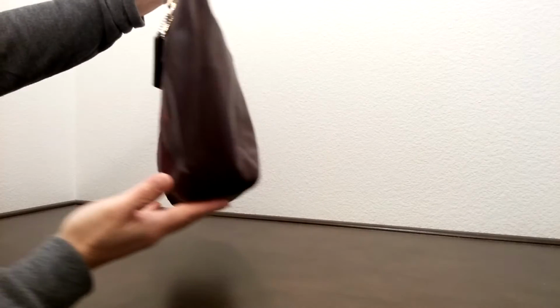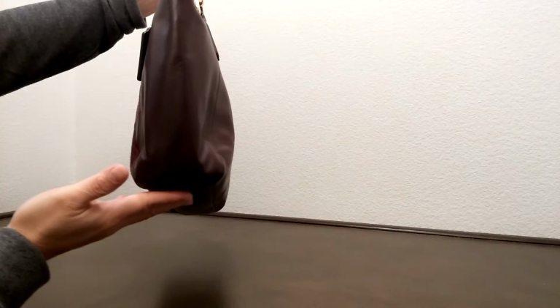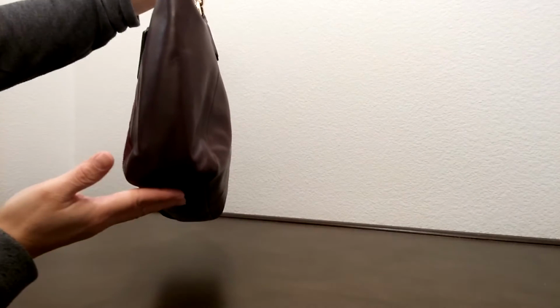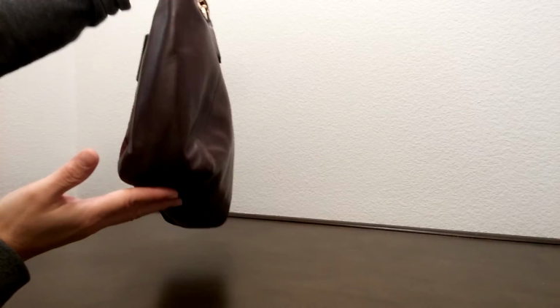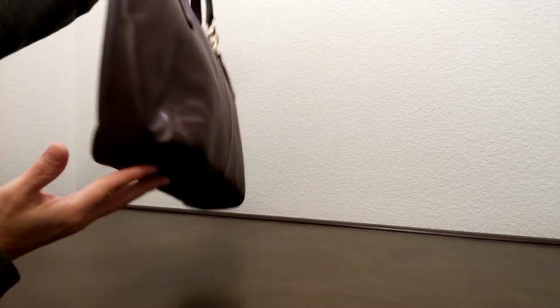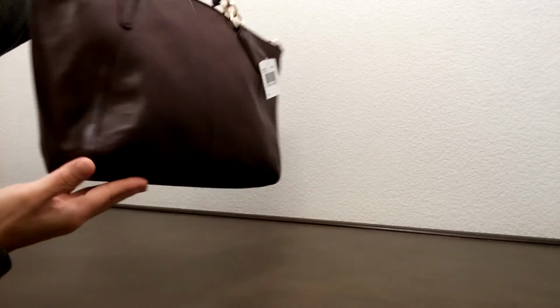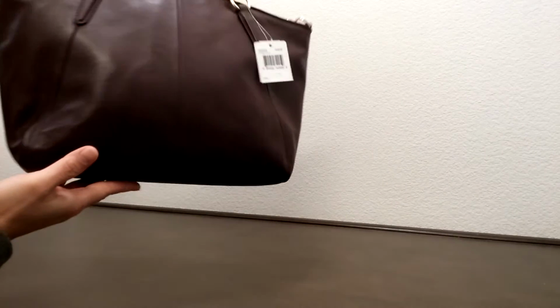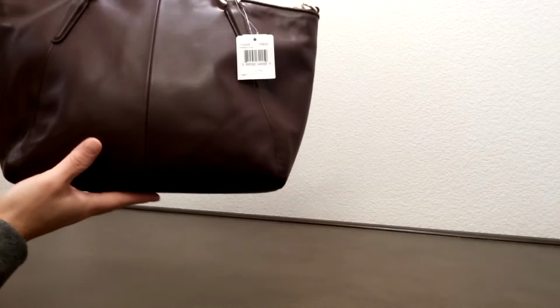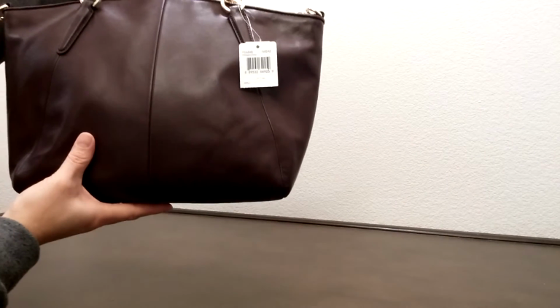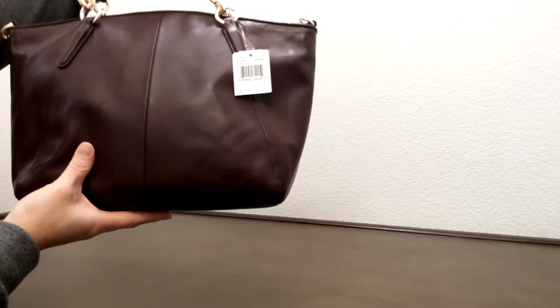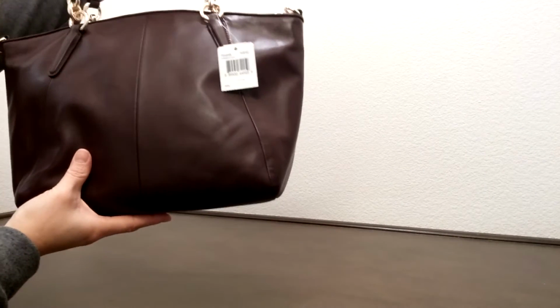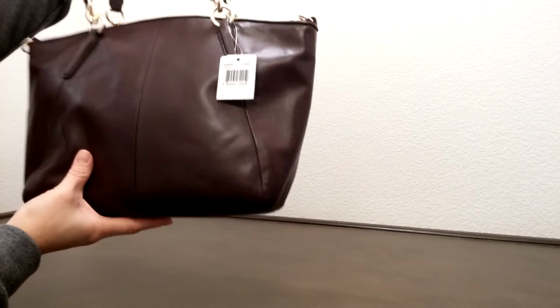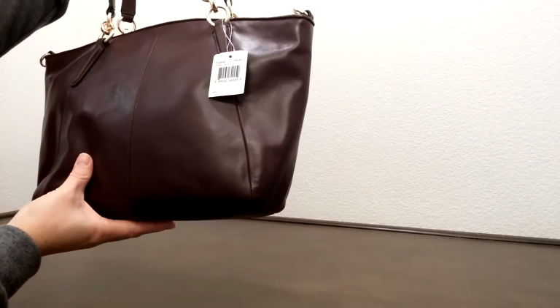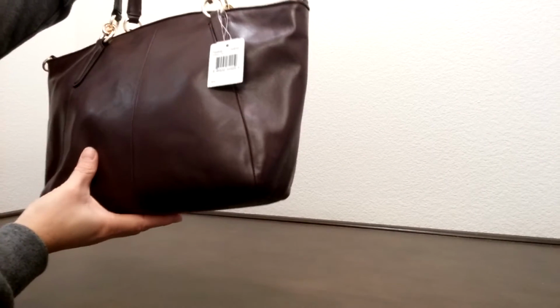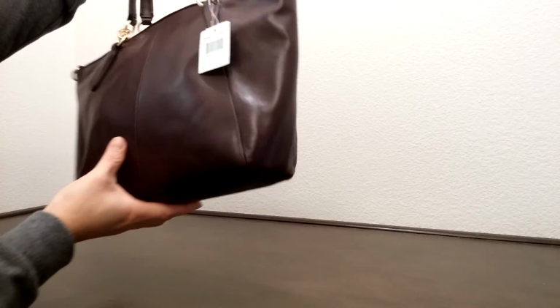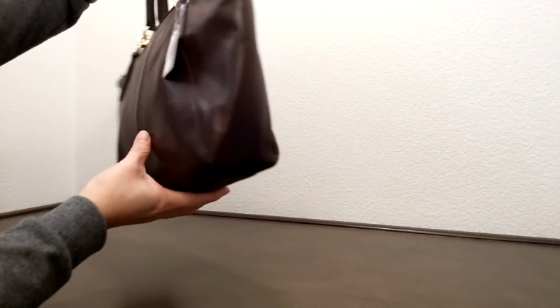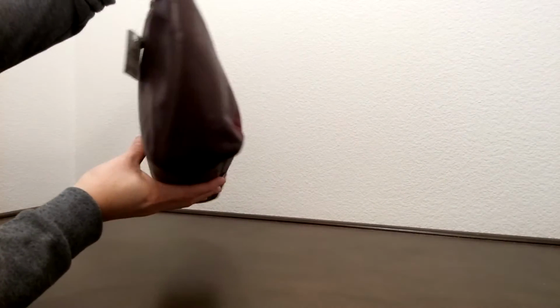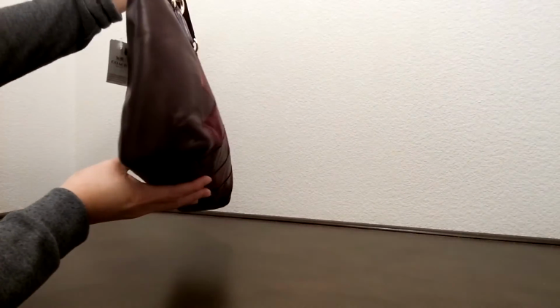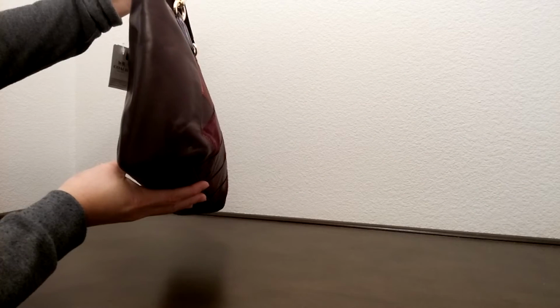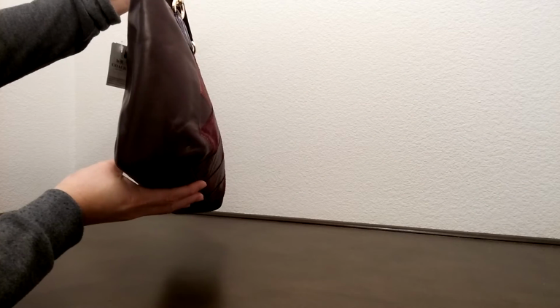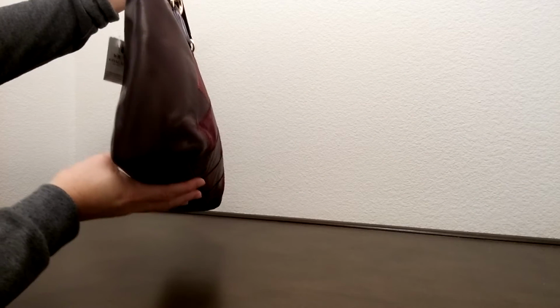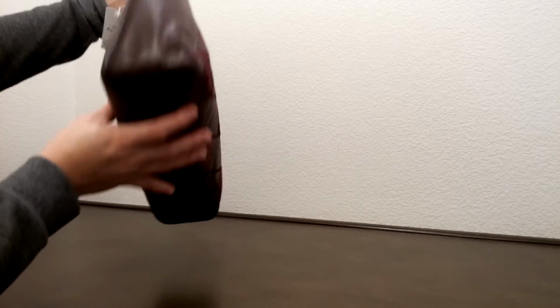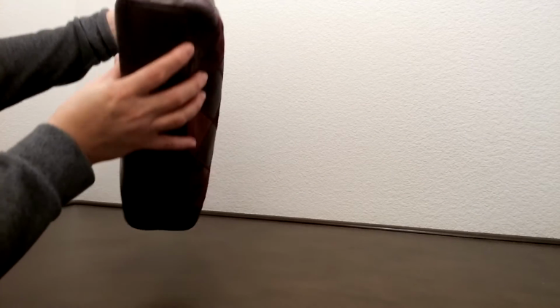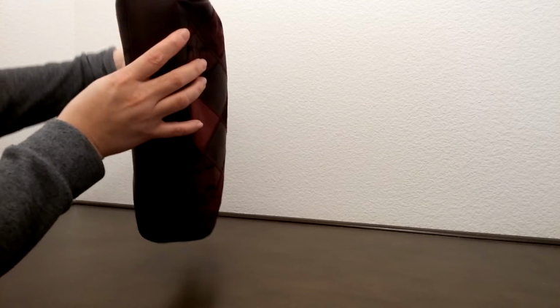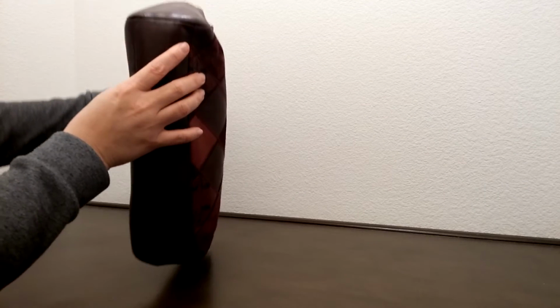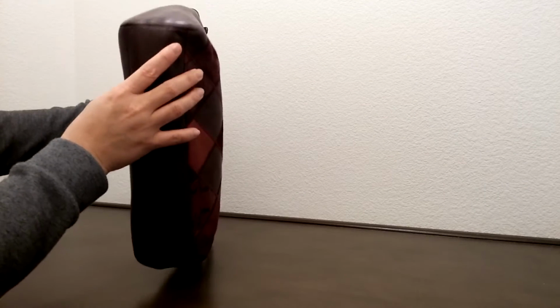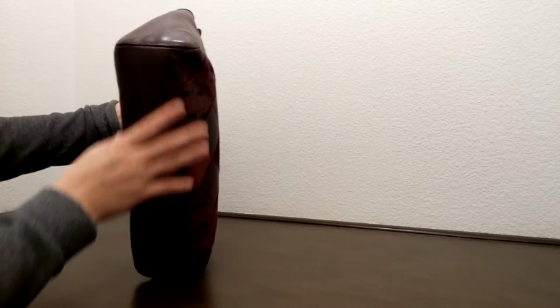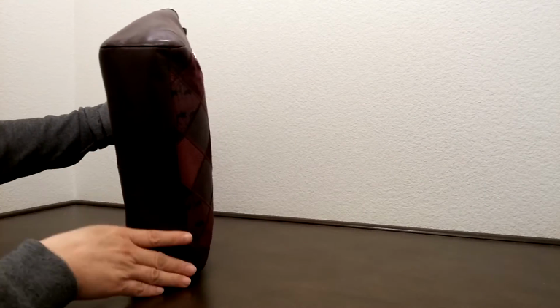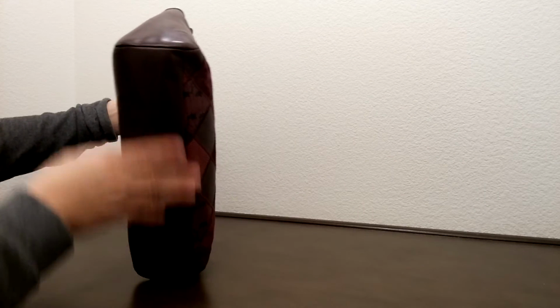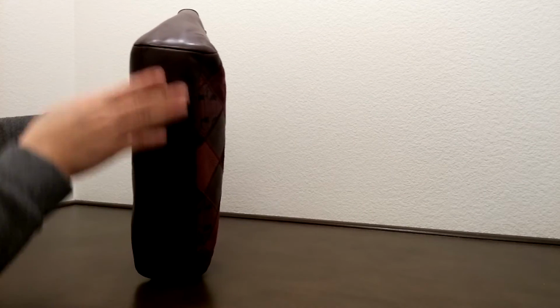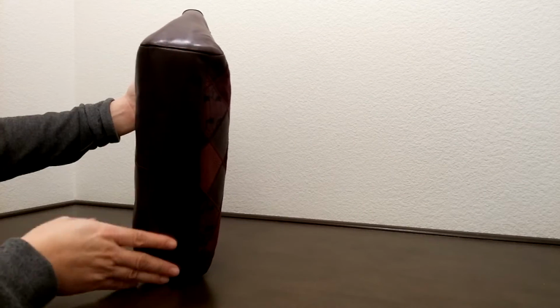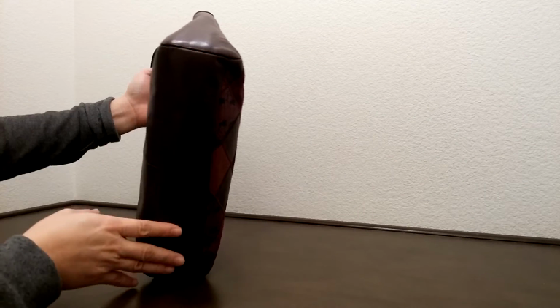Let's go take a look at the side. This is the back. That's the other side, and that's the bottom of the bag.